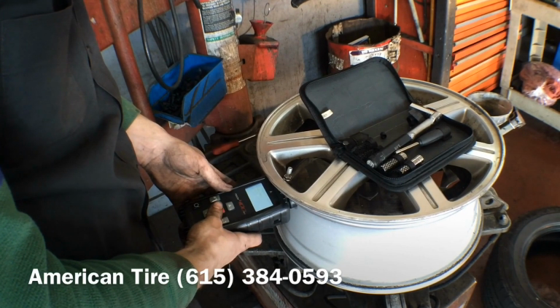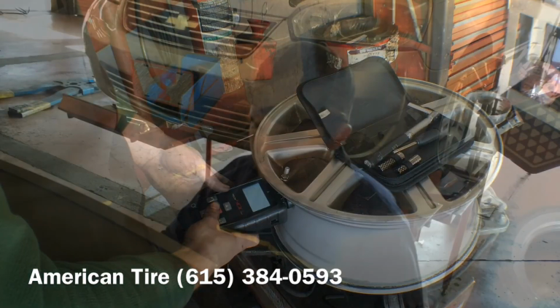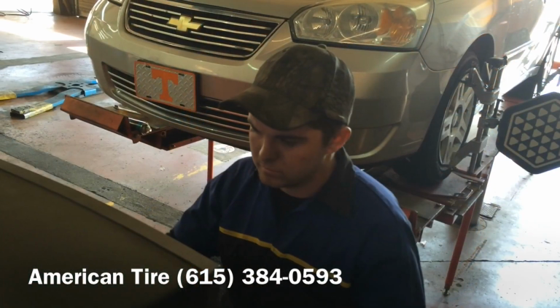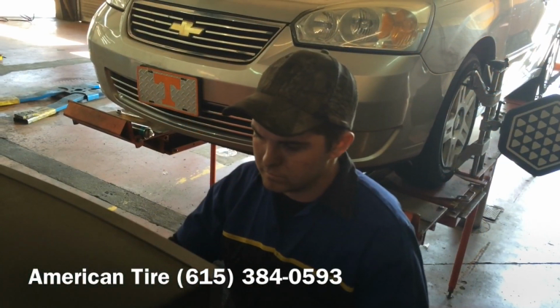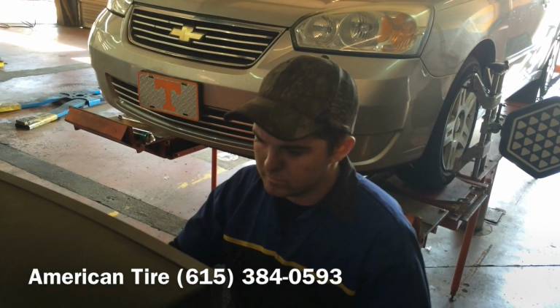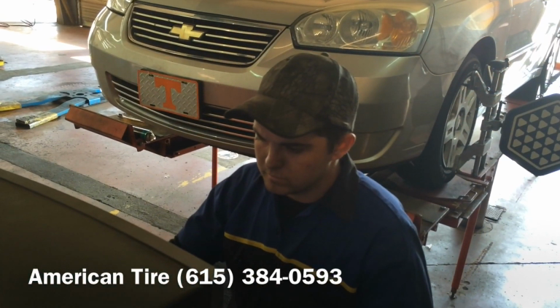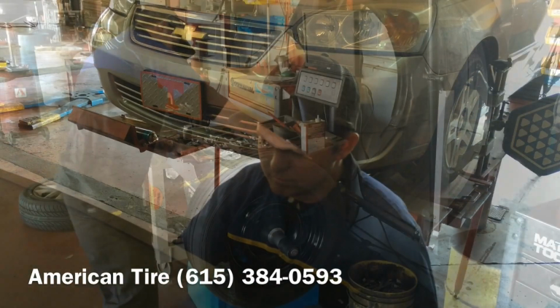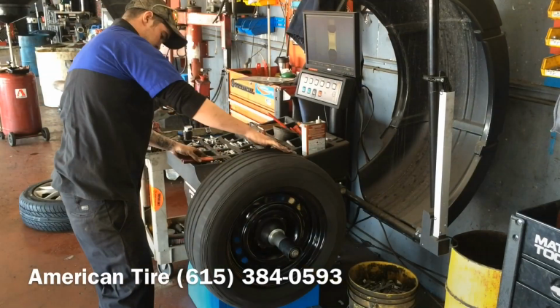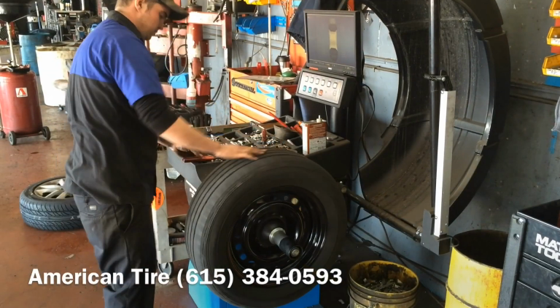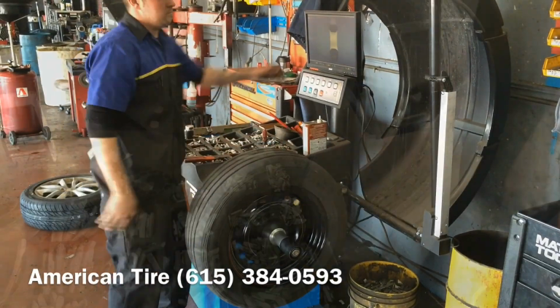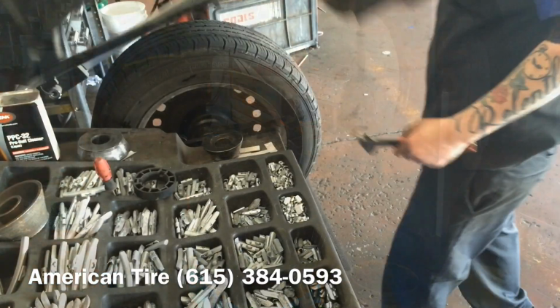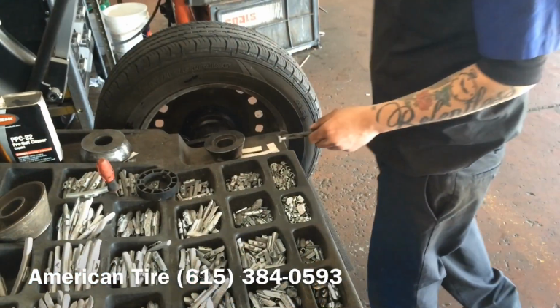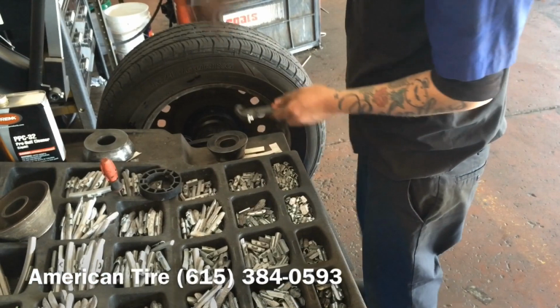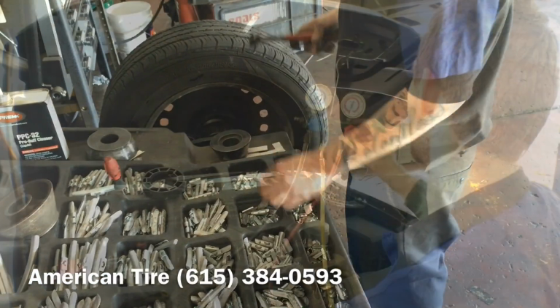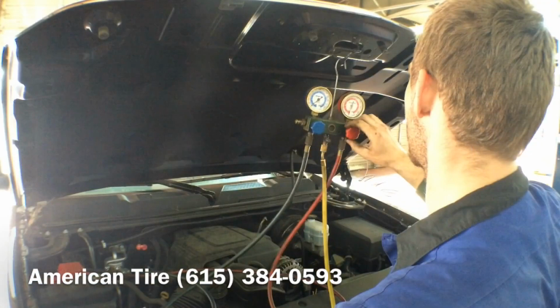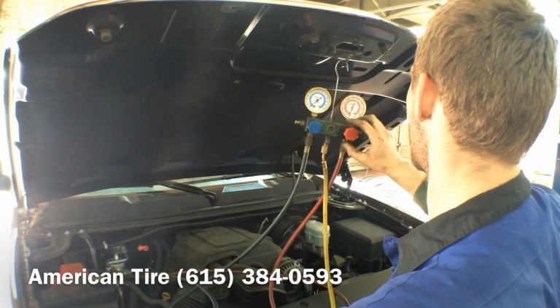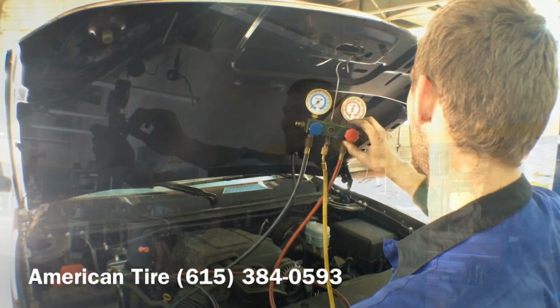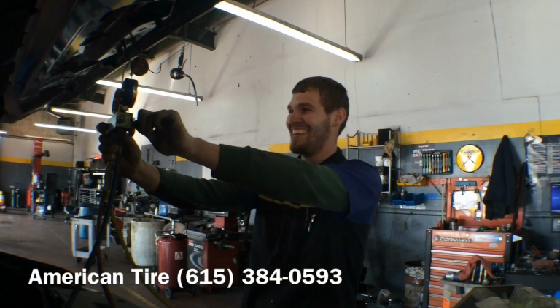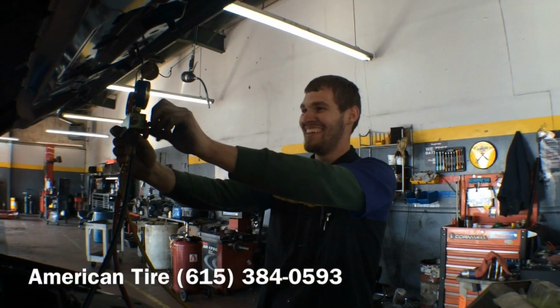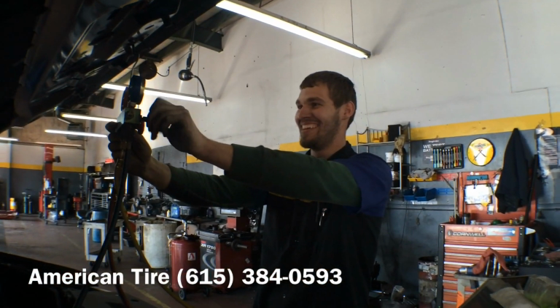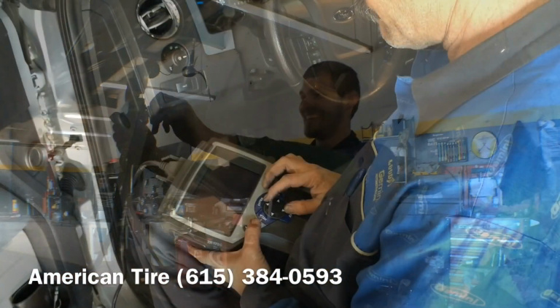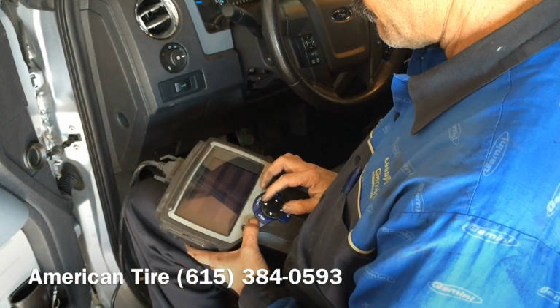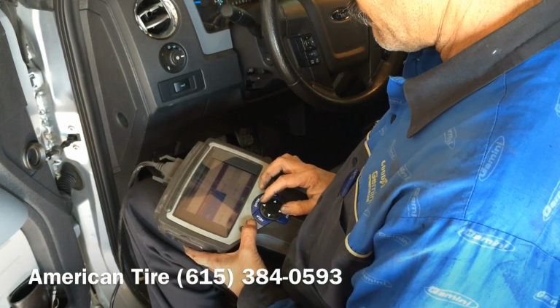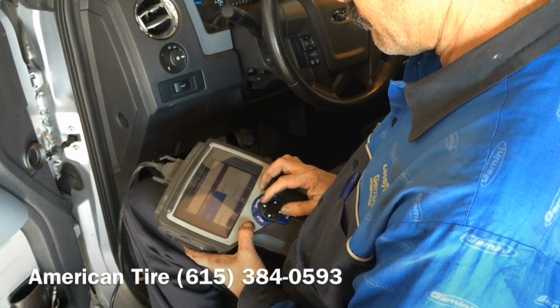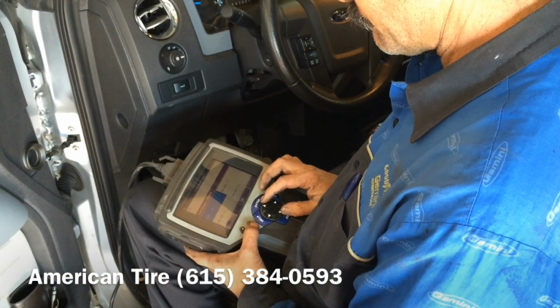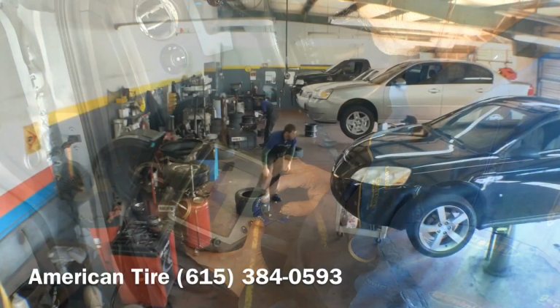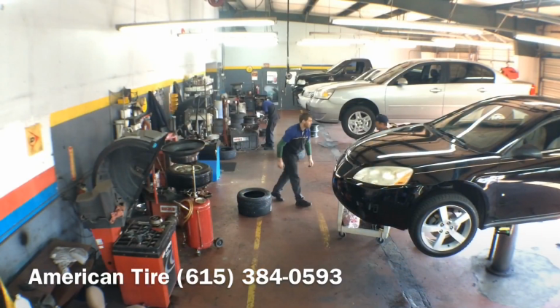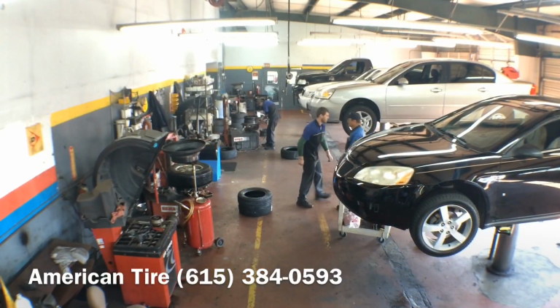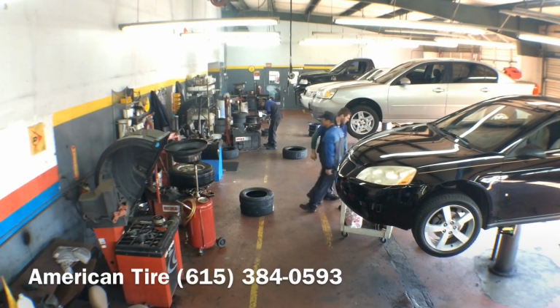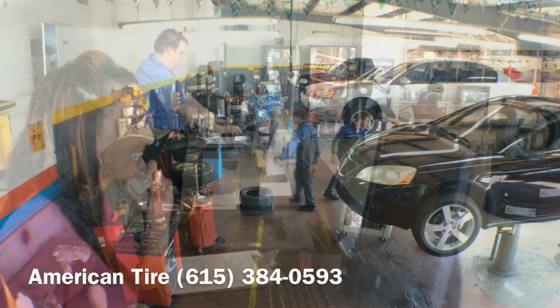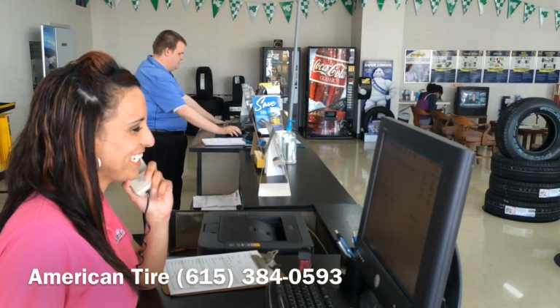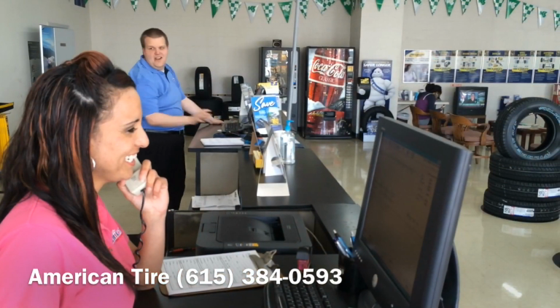But did you know American Tire also offers wheel alignments, brake repair, water pump replacement, AC servicing, engine diagnostics, starters, alternators, tune-ups, axle repair, and even engine and transmission replacement.